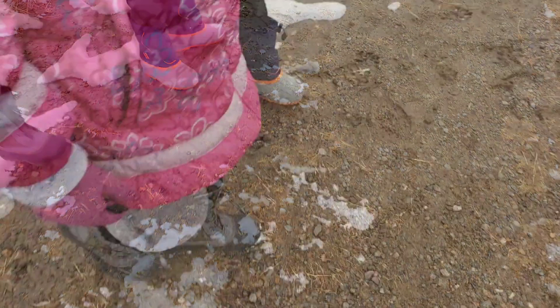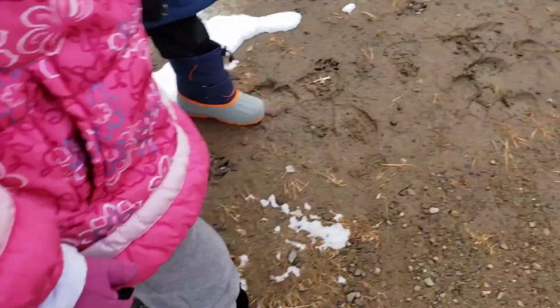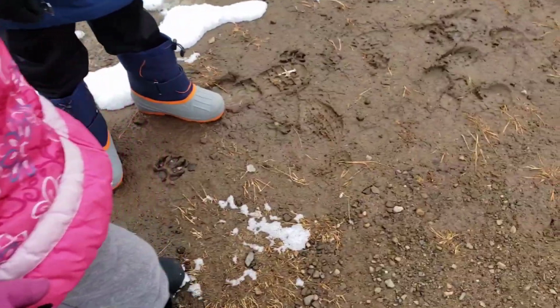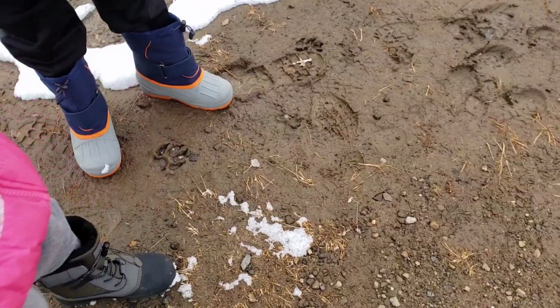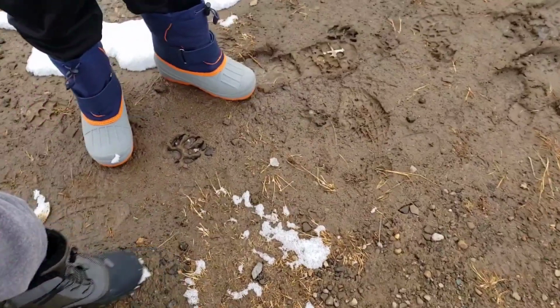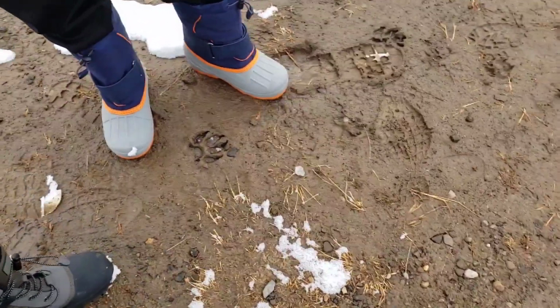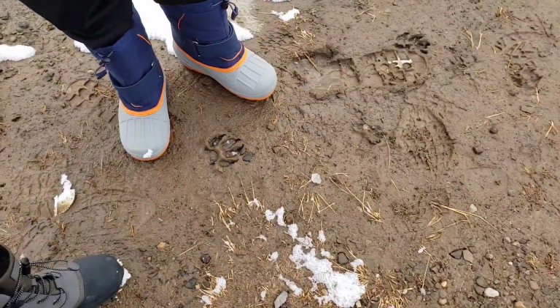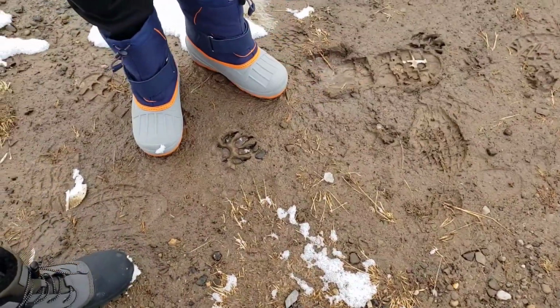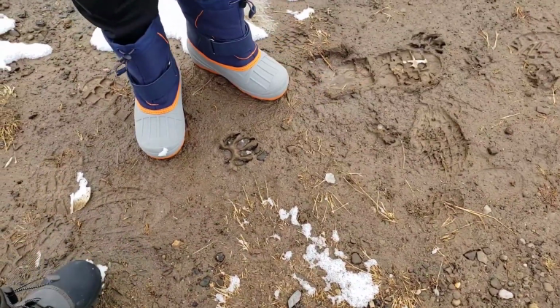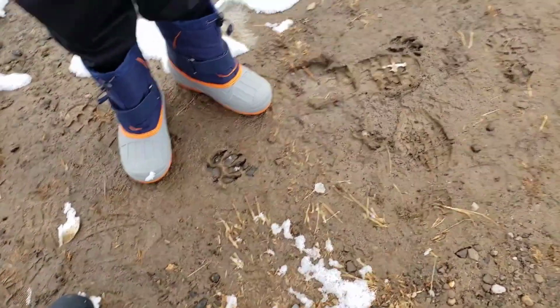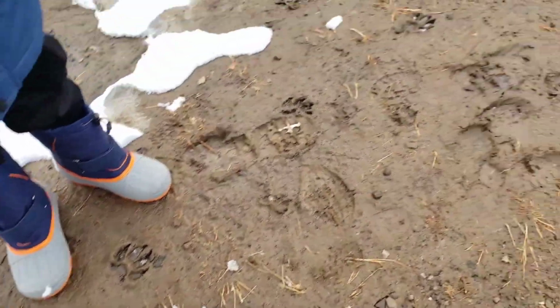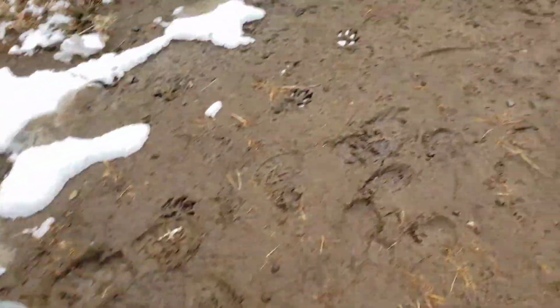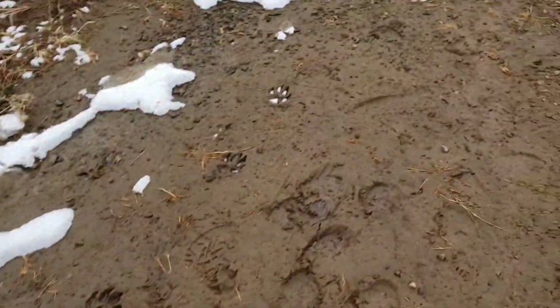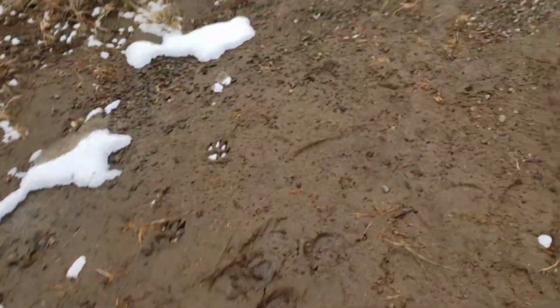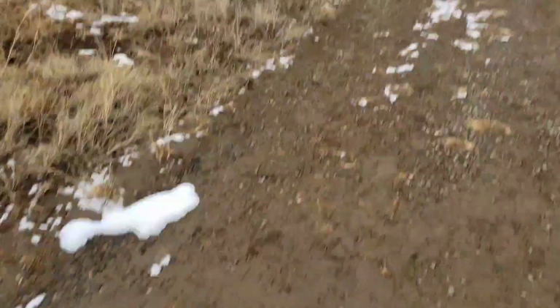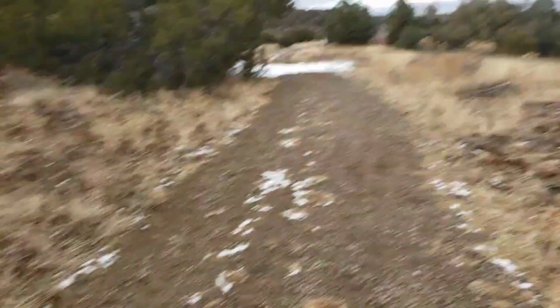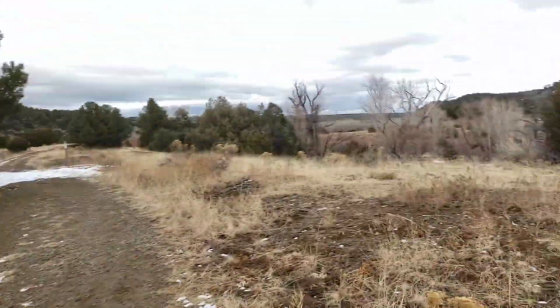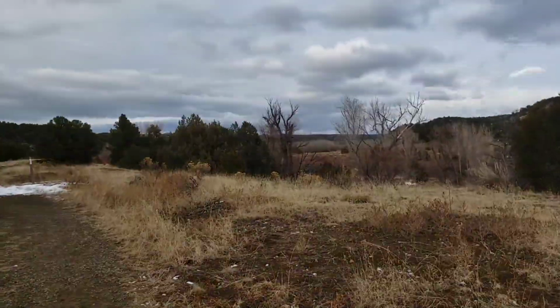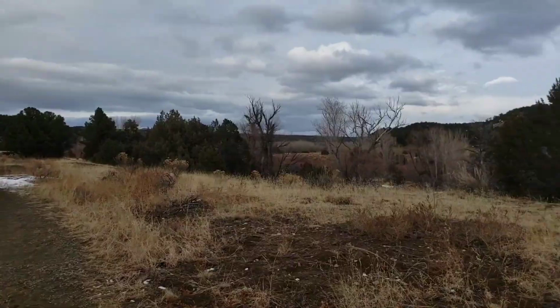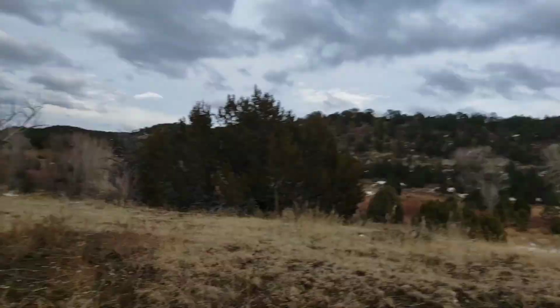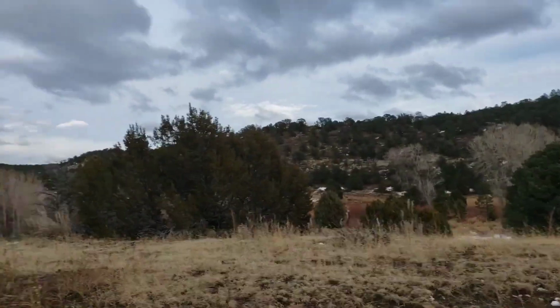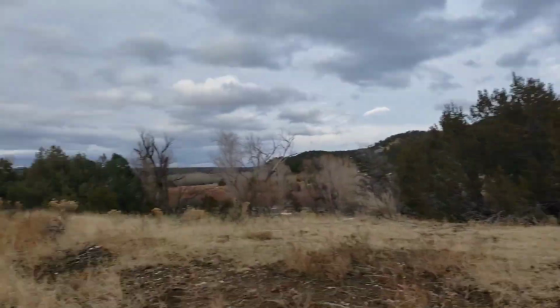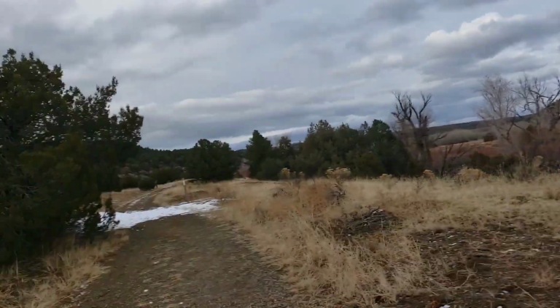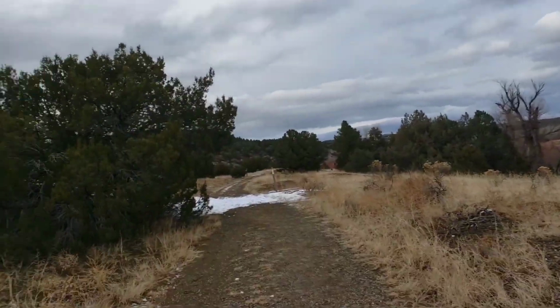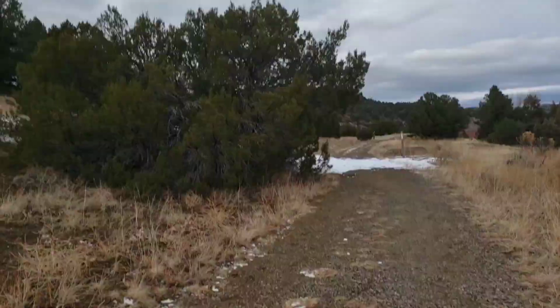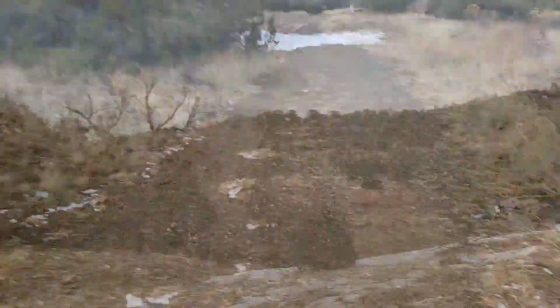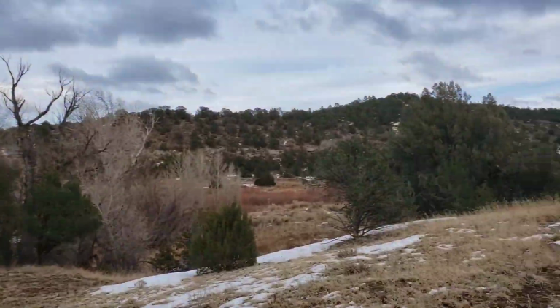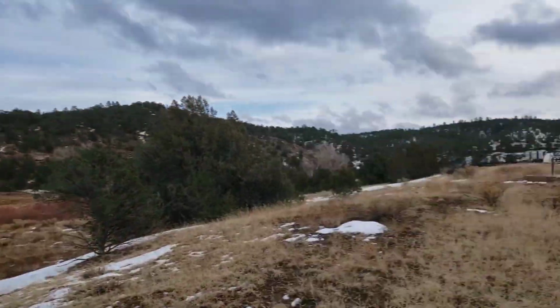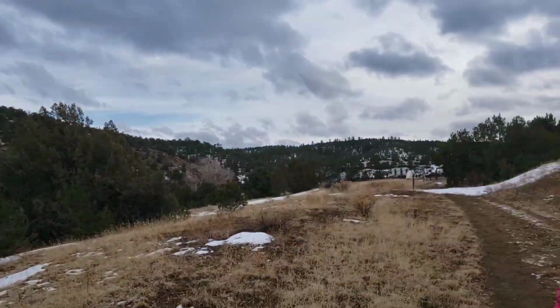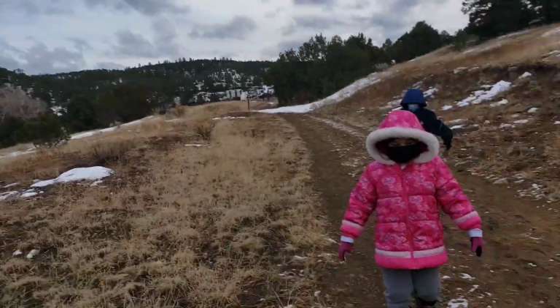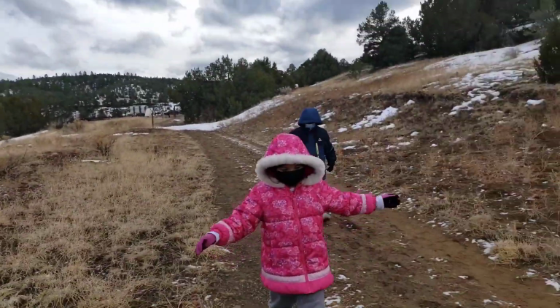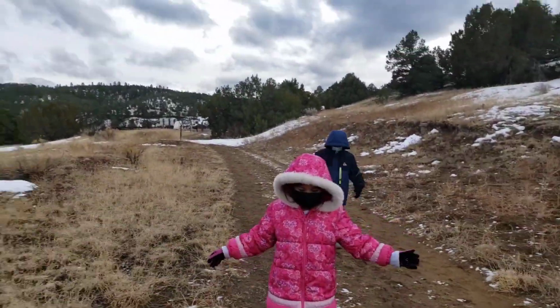Oh, that's kind of scary. That's pretty gnarly footprints. What do you think that animal is? Probably a dog. Hopefully it's a dog.